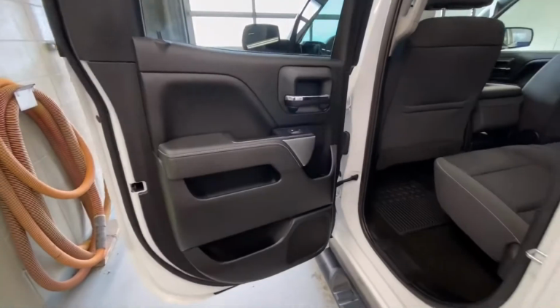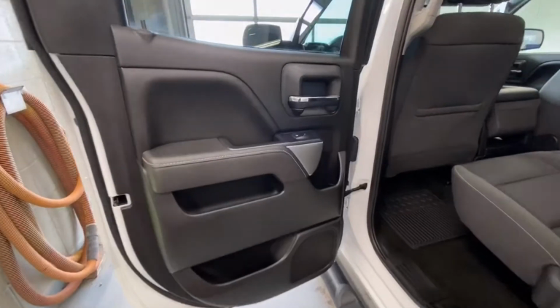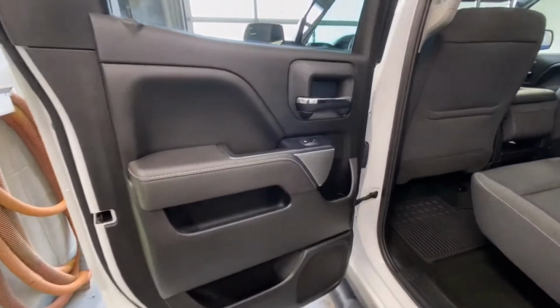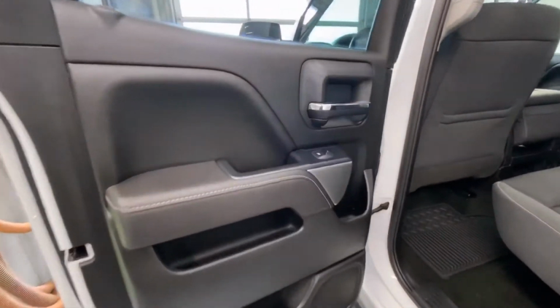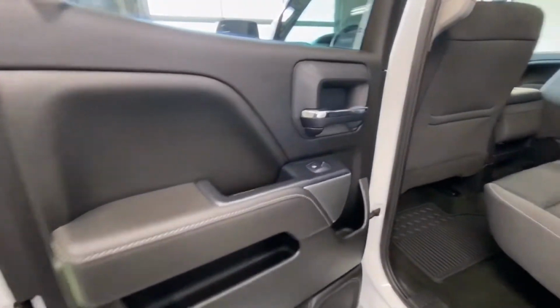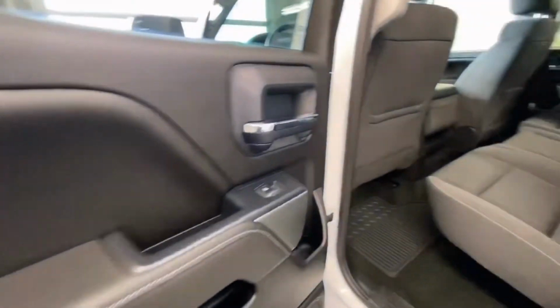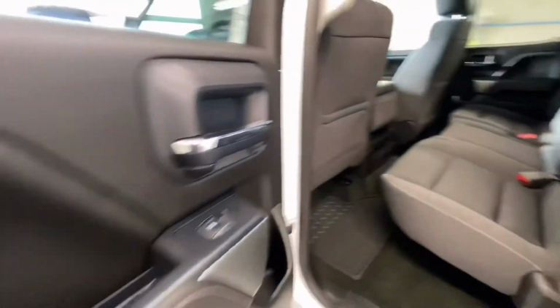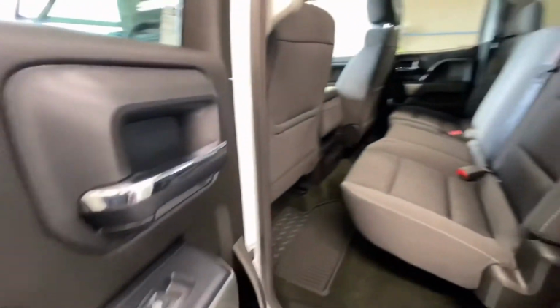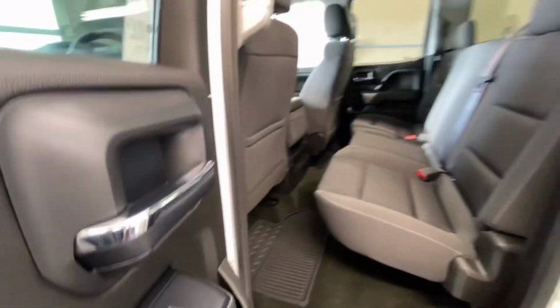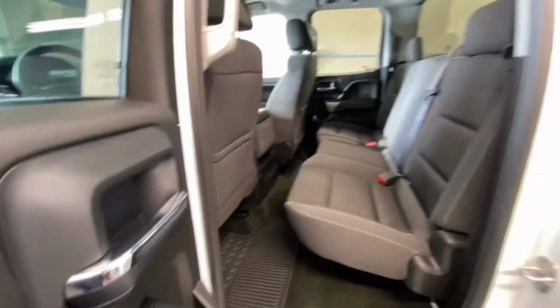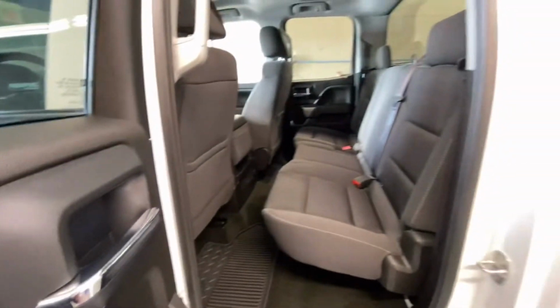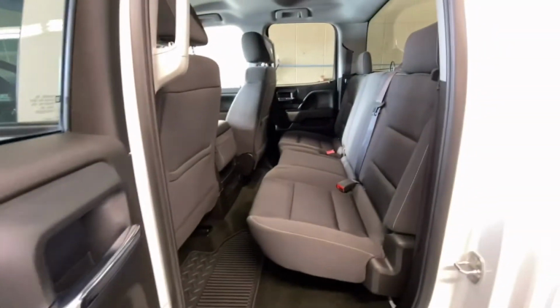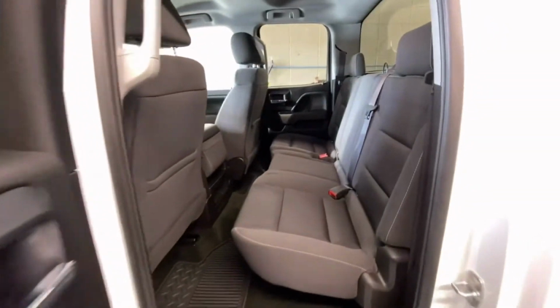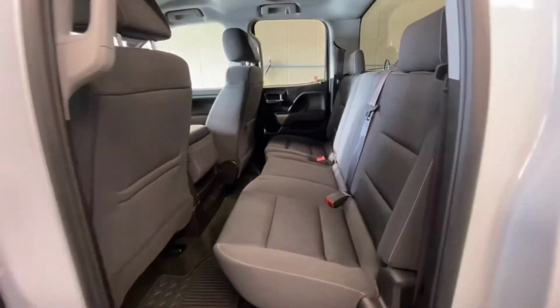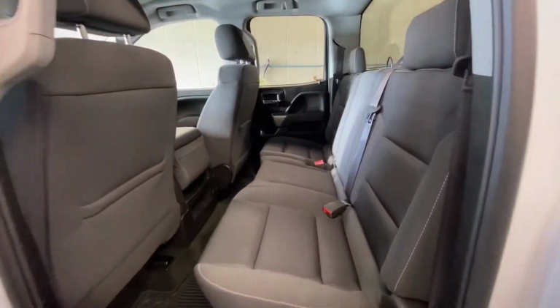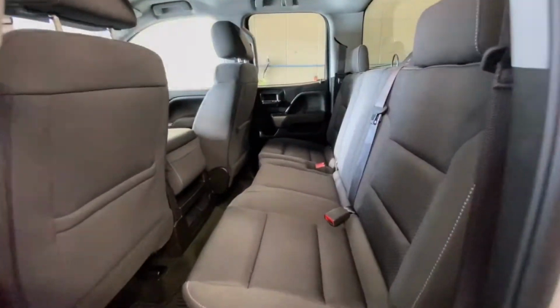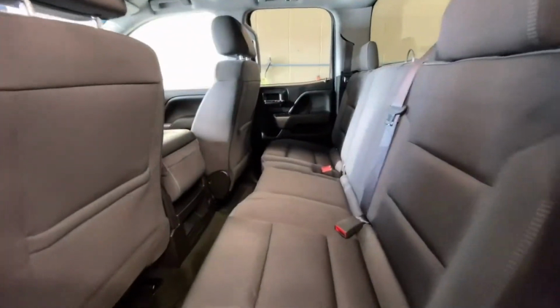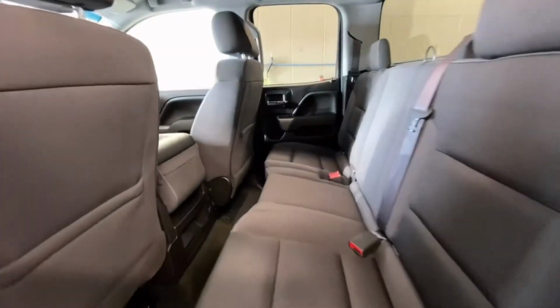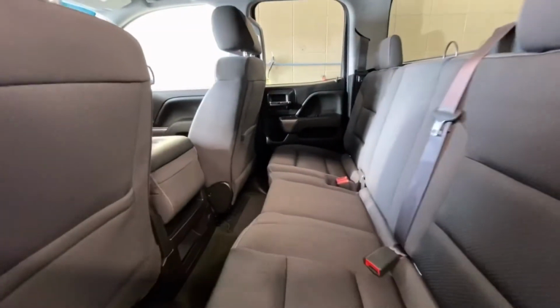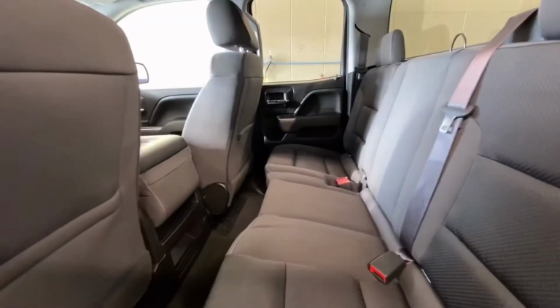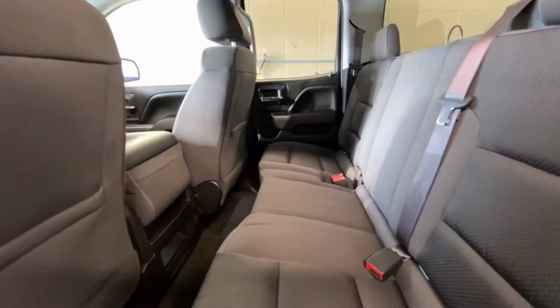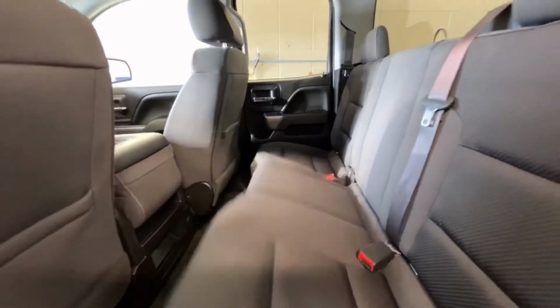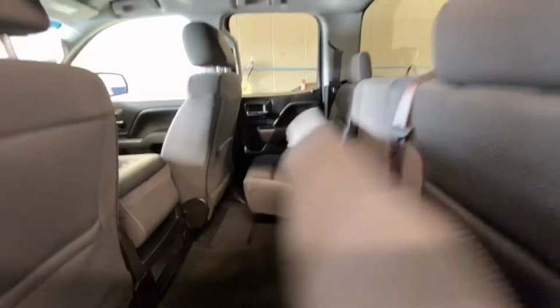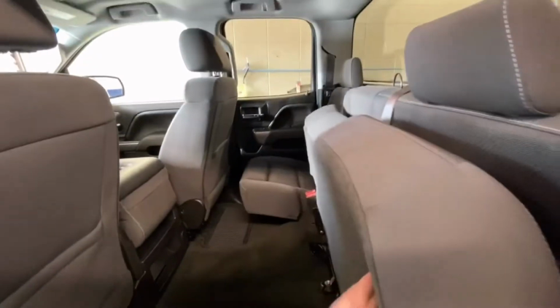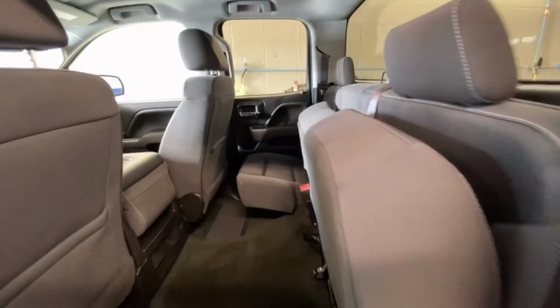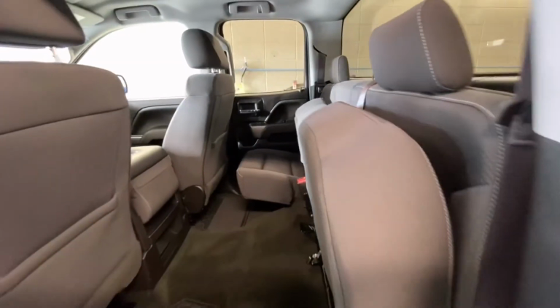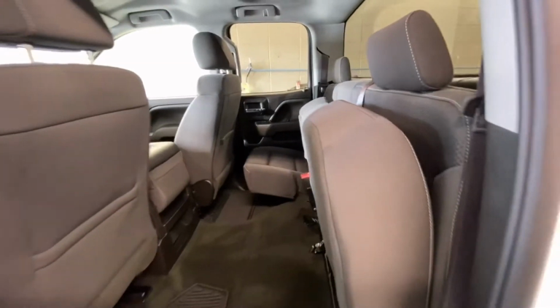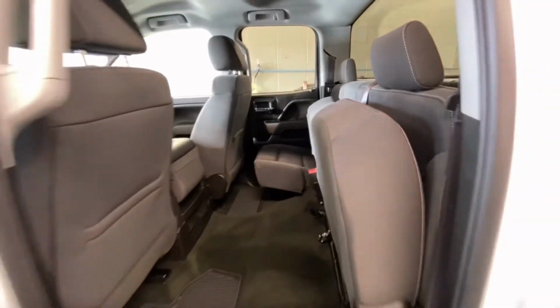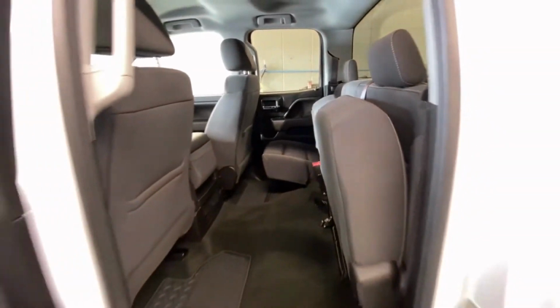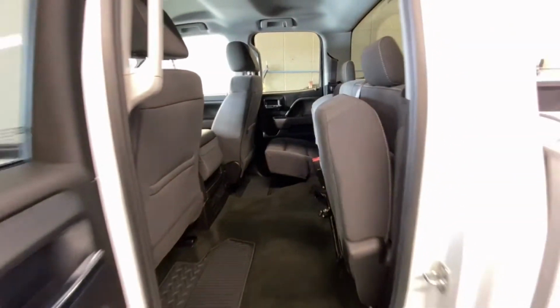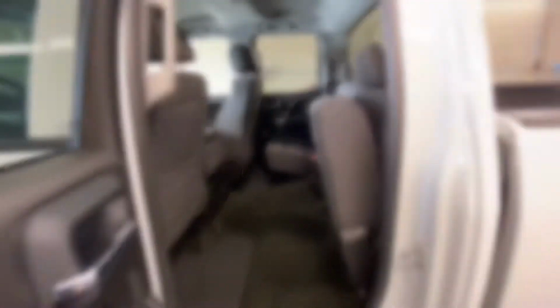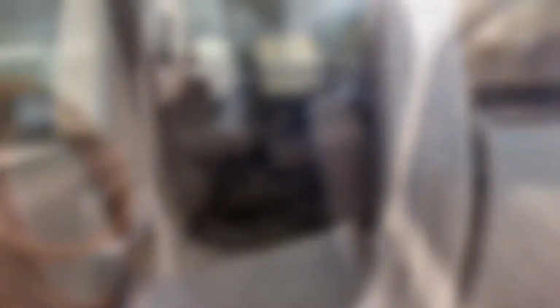Moving to the back seat of the double cab, we got power windows, jet black cloth seating, floor mats, and the seat folds up for more storage space.